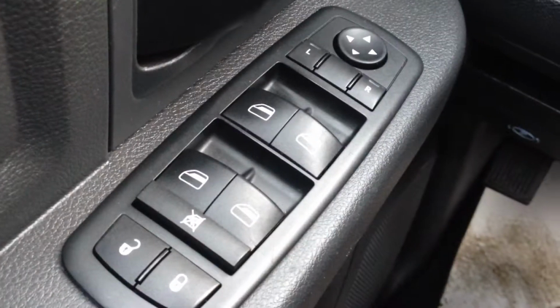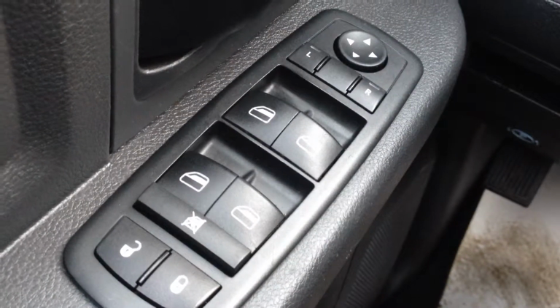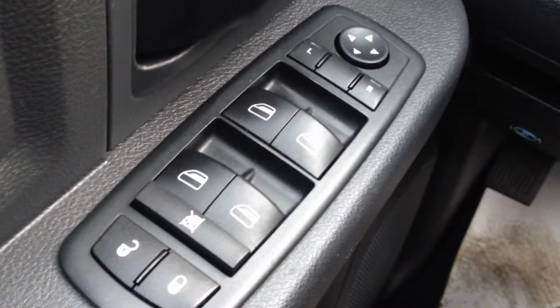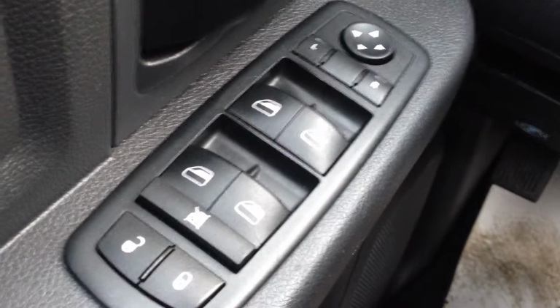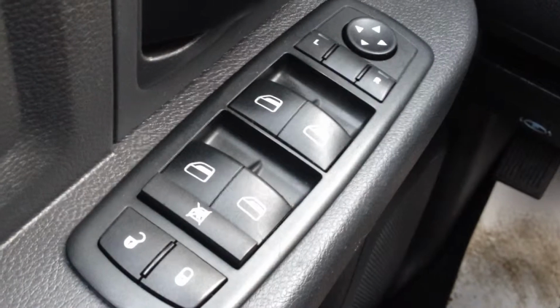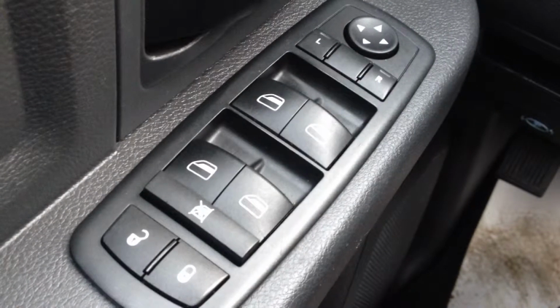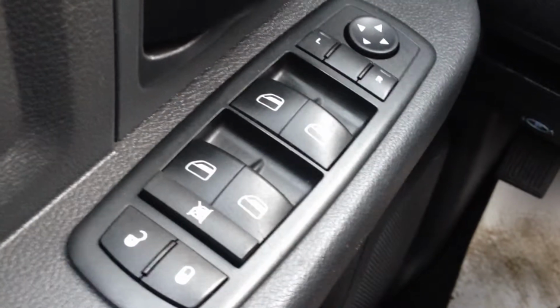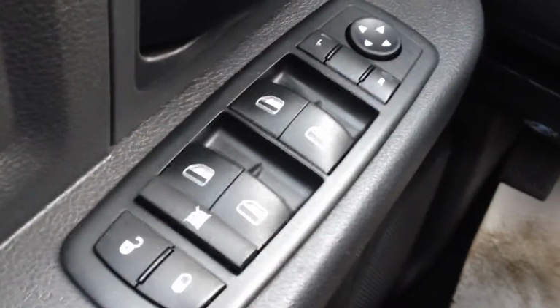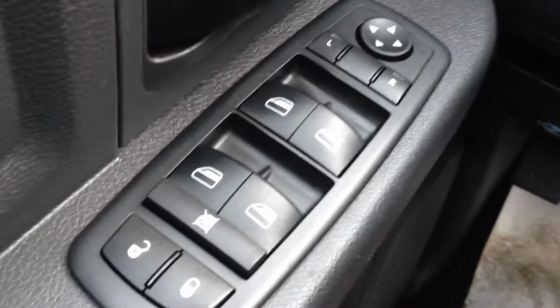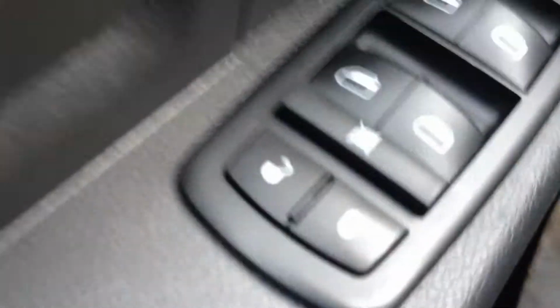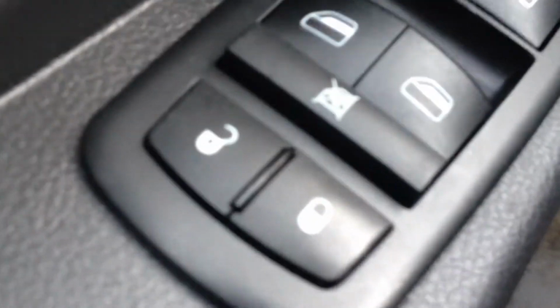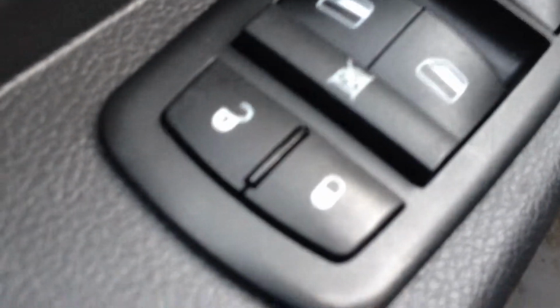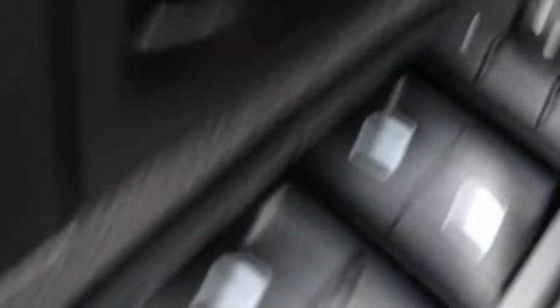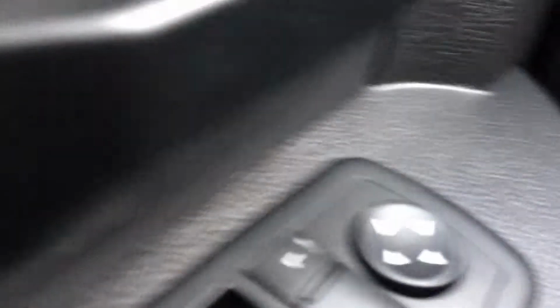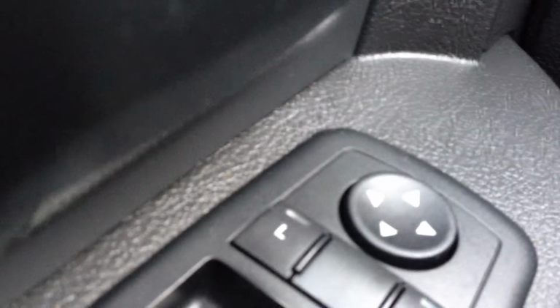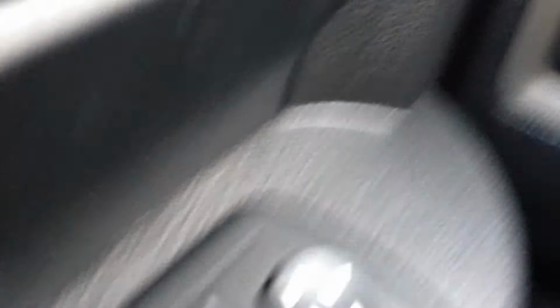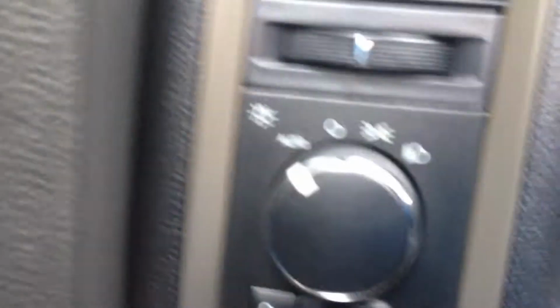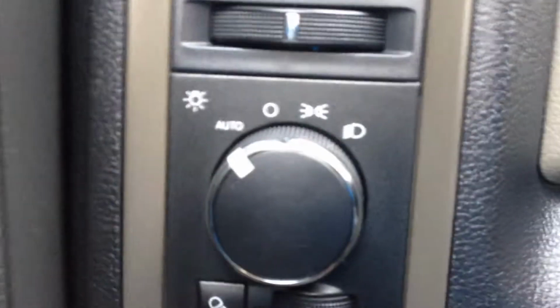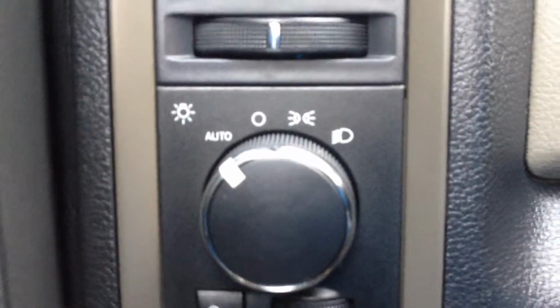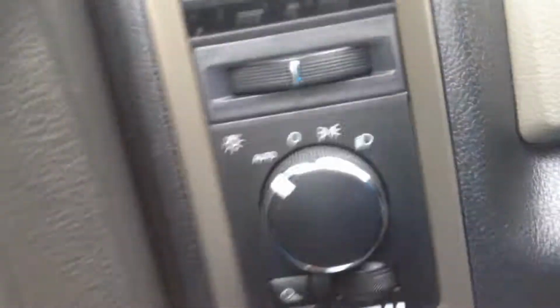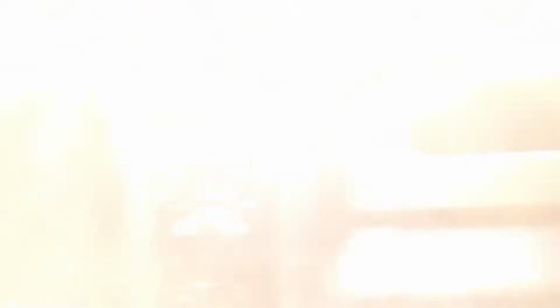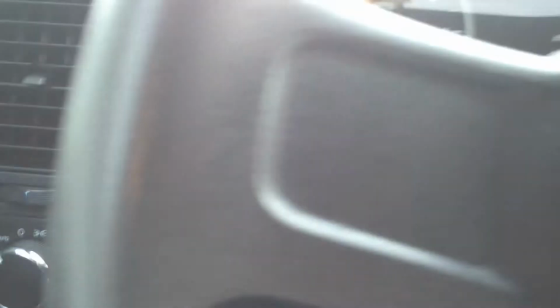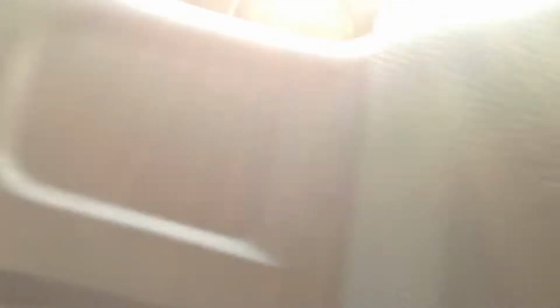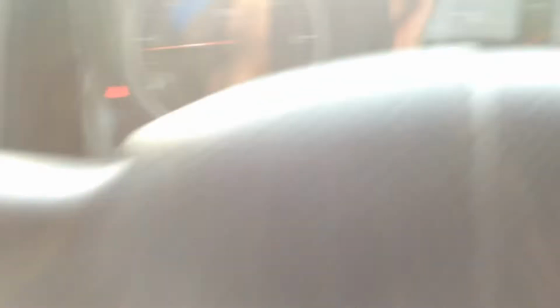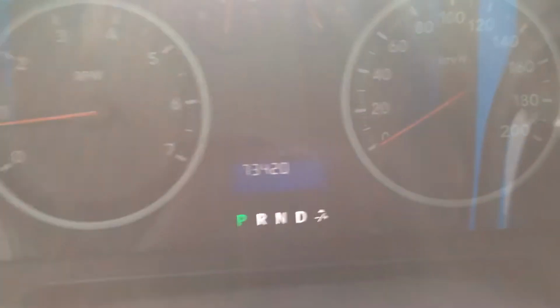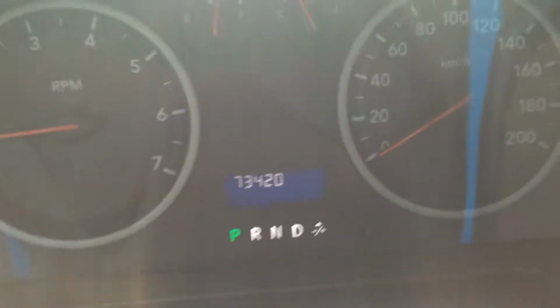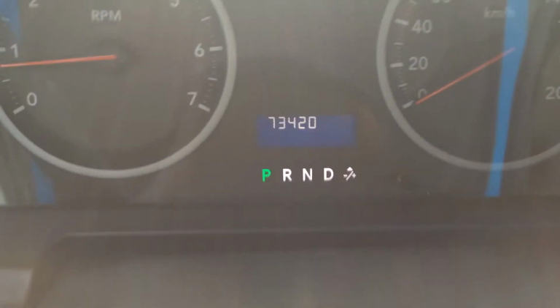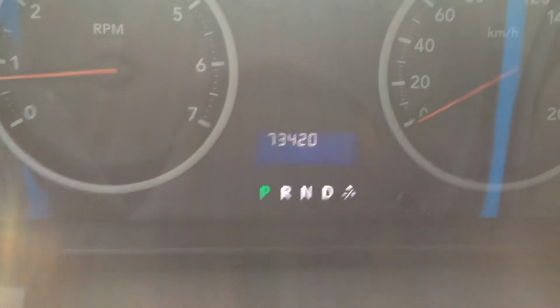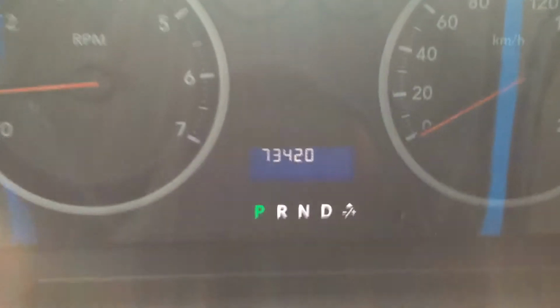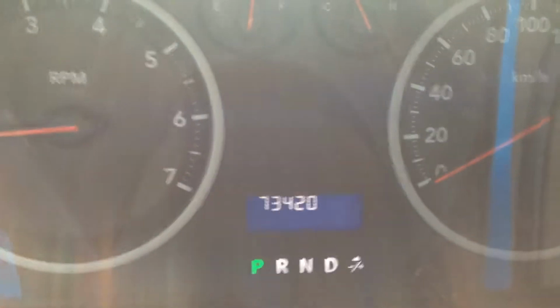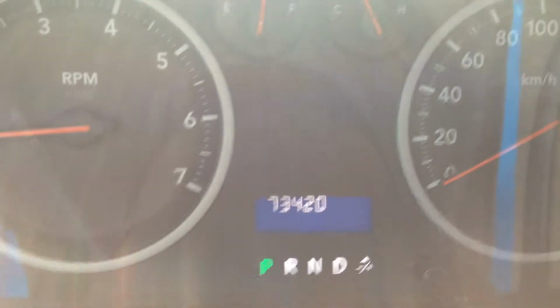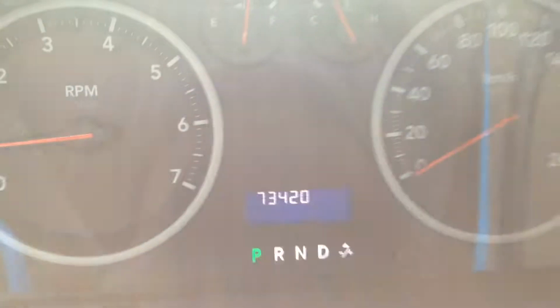This model comes with power windows and power locks for passenger, driver, and rear doors. Child safety lock feature, power mirrors for both sides, light settings, and intermediate wipers. This truck comes with 73,420 true kilometers on it.